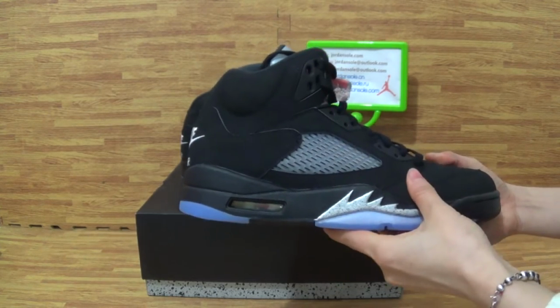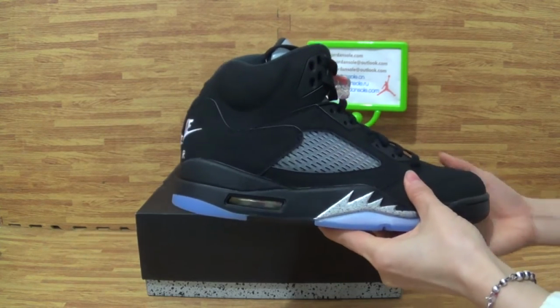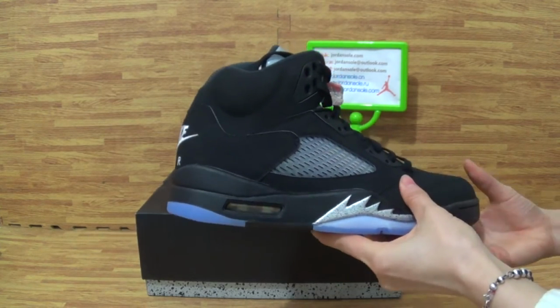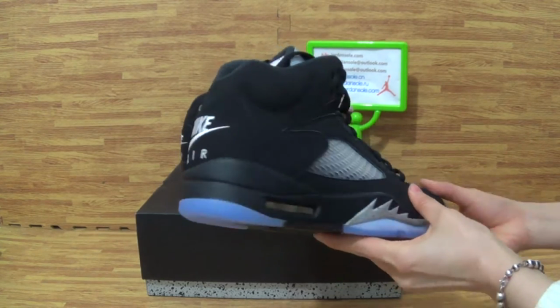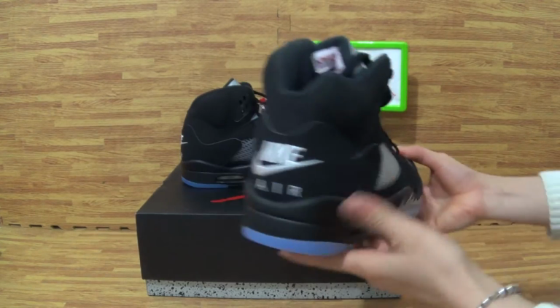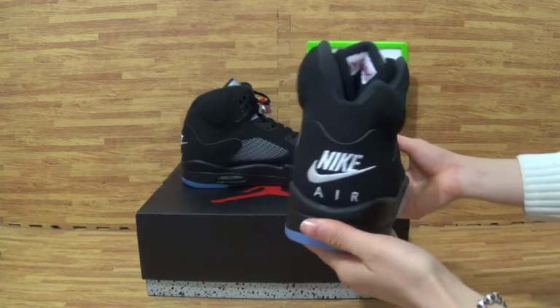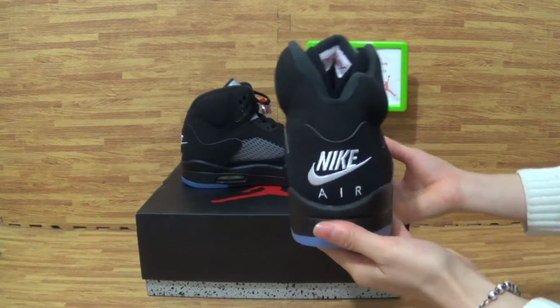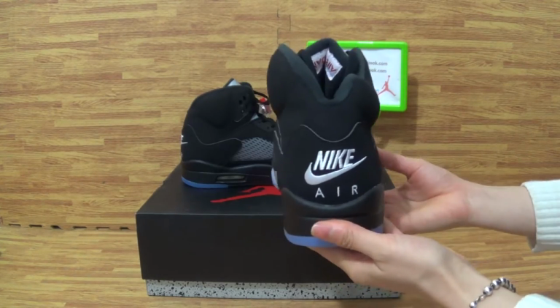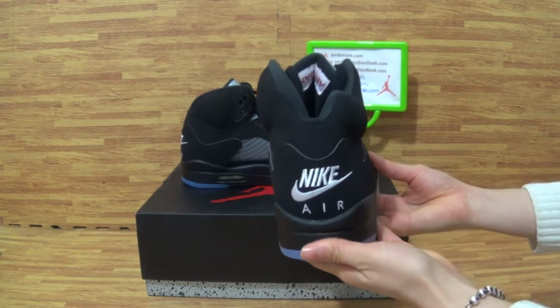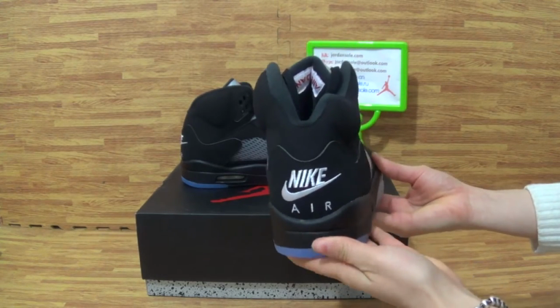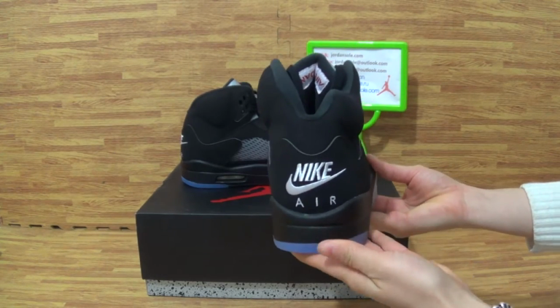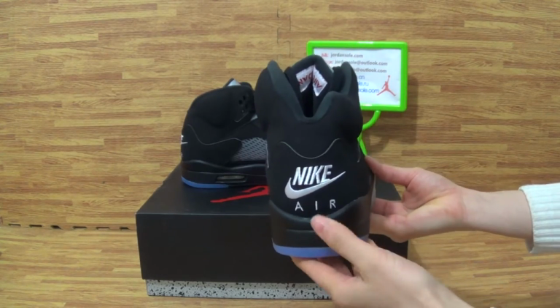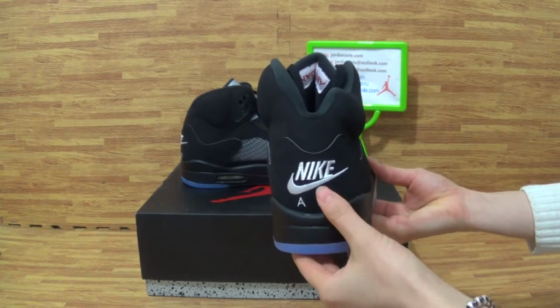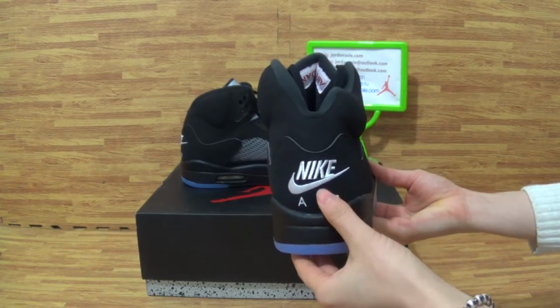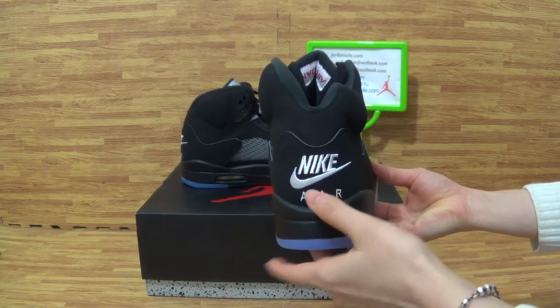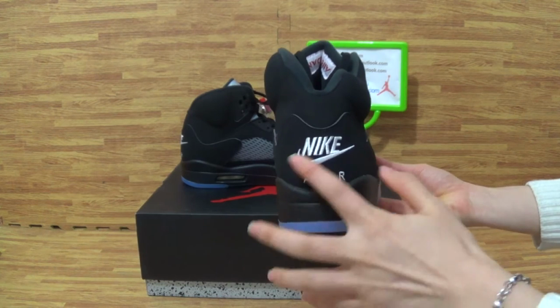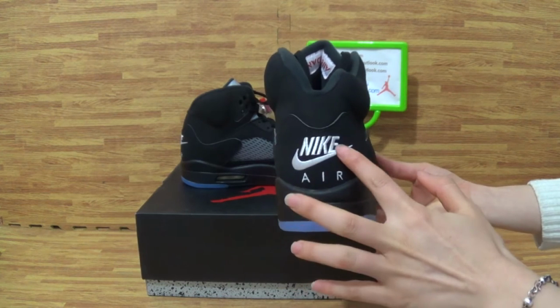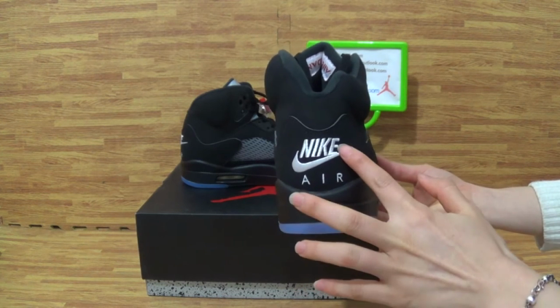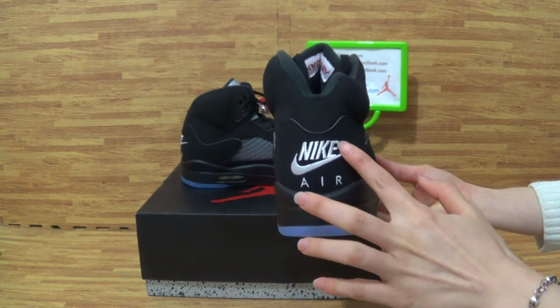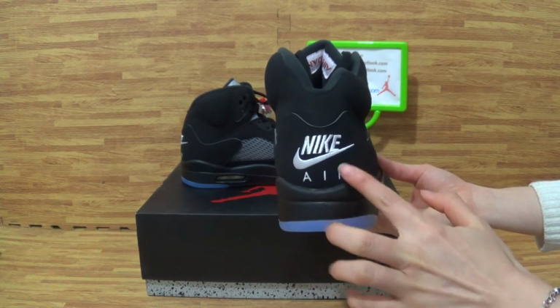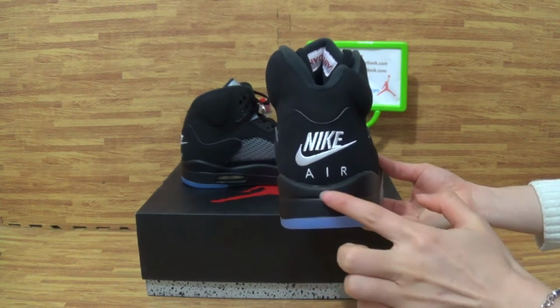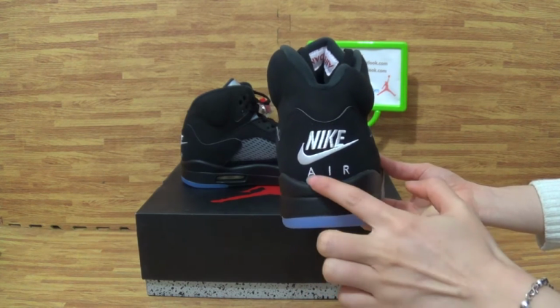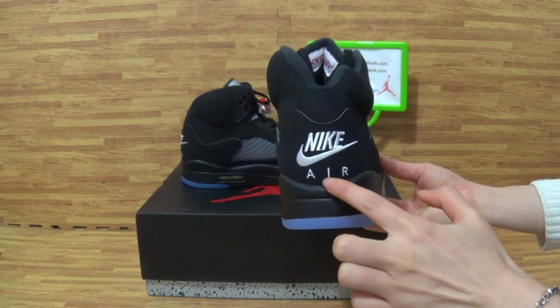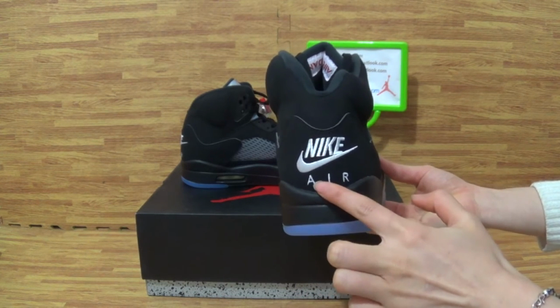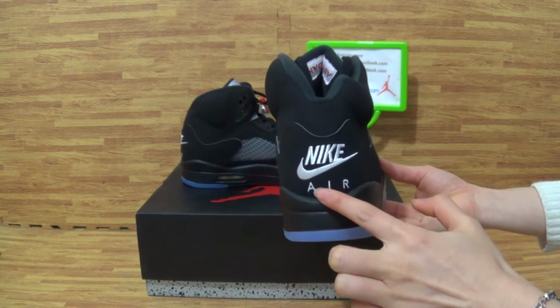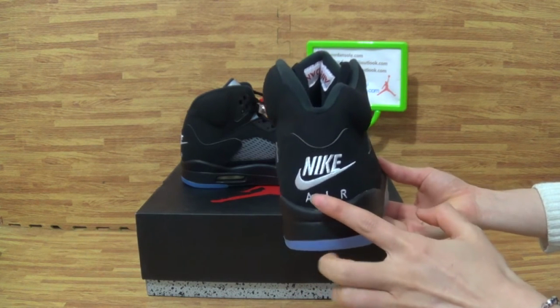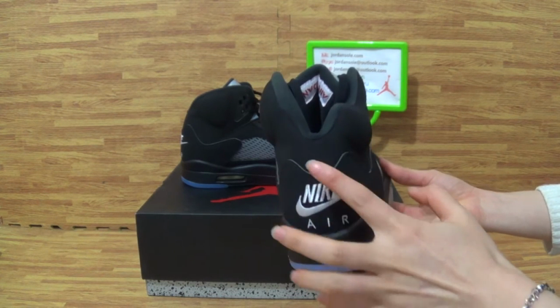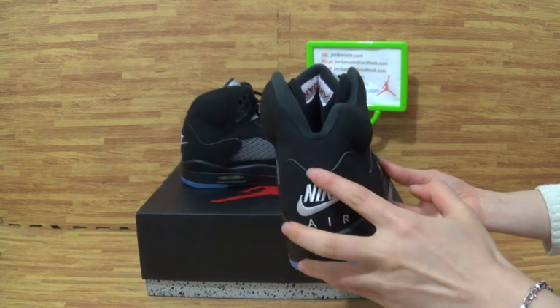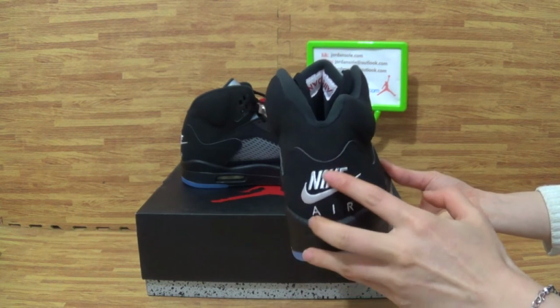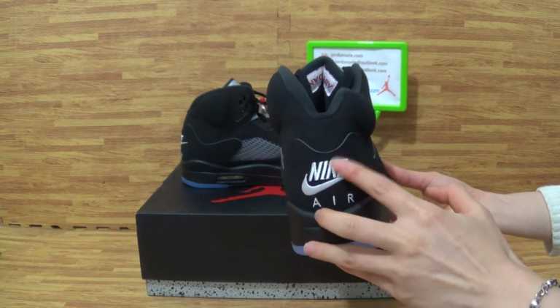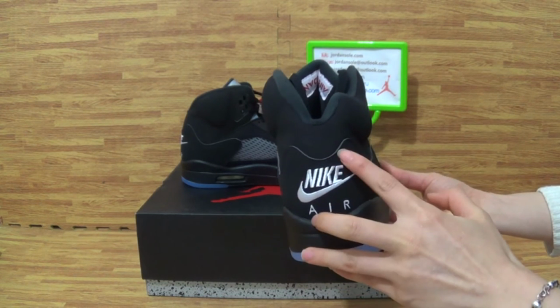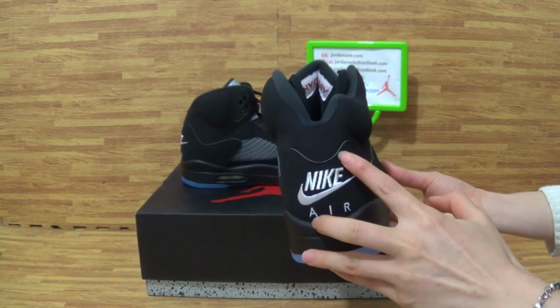Some stitching on the shoe's upper — you can get this. So nice. Turn it to the shoe's back. On the back you can get the Nike logo. Also air stitching on the shoes.